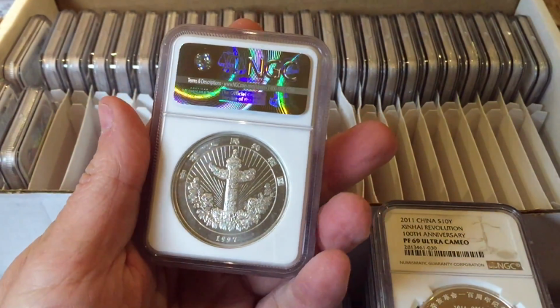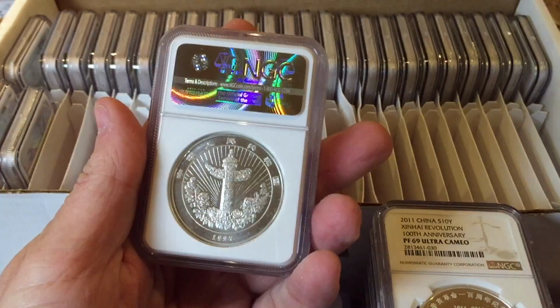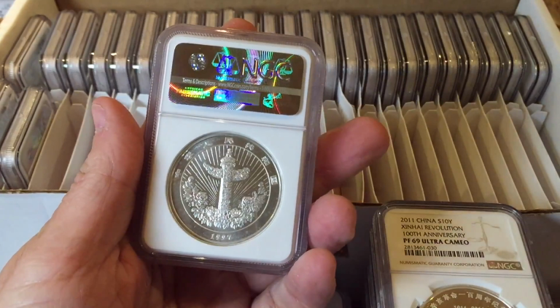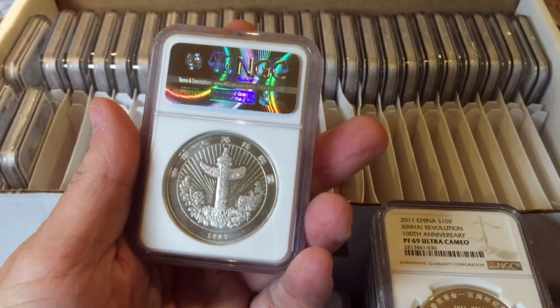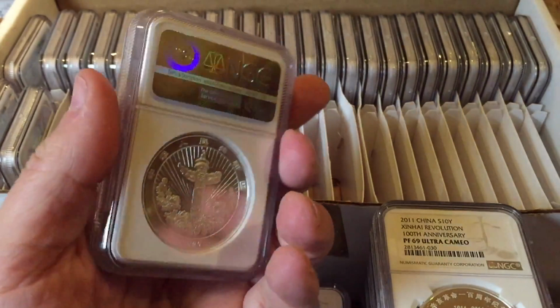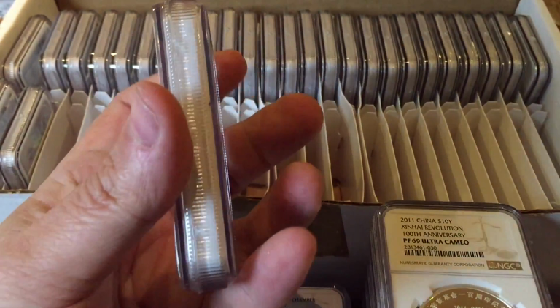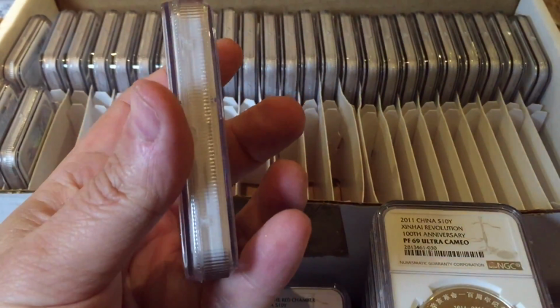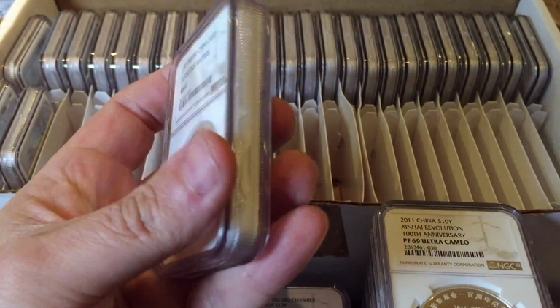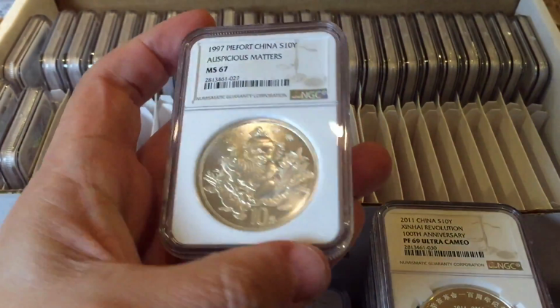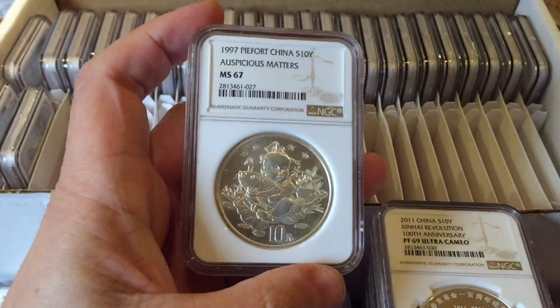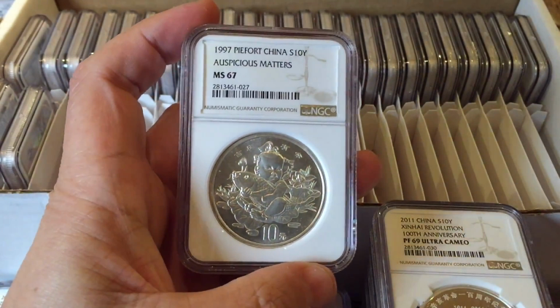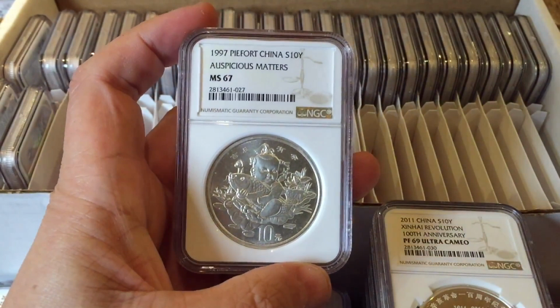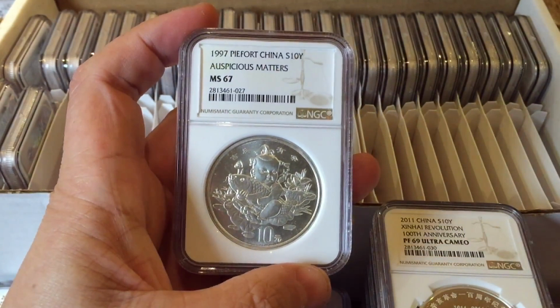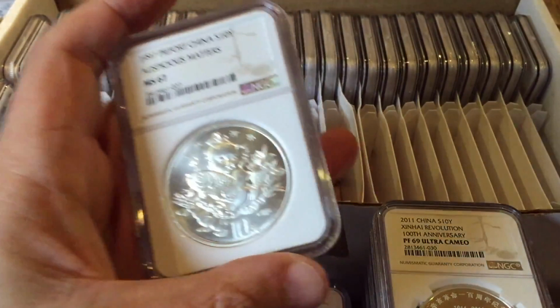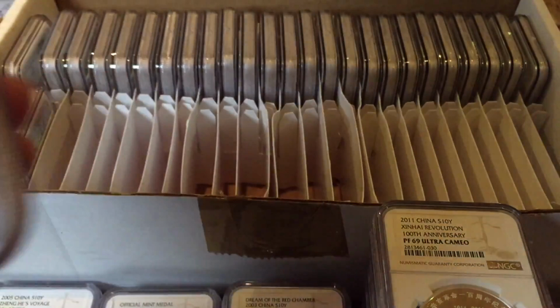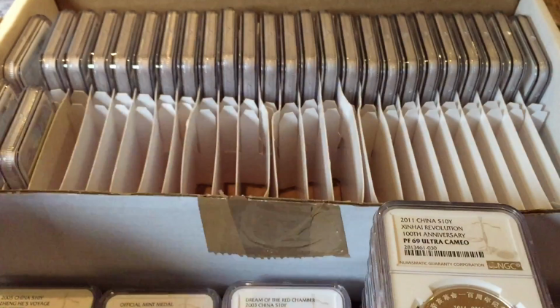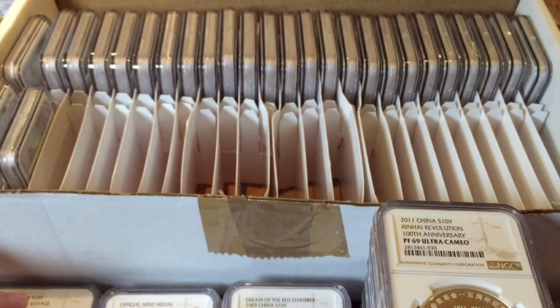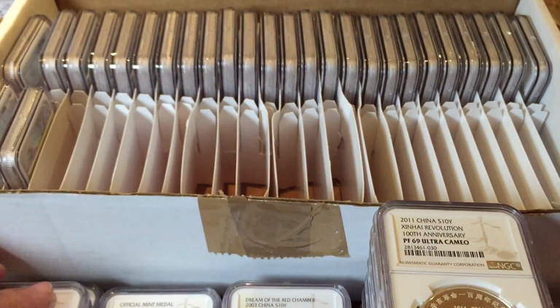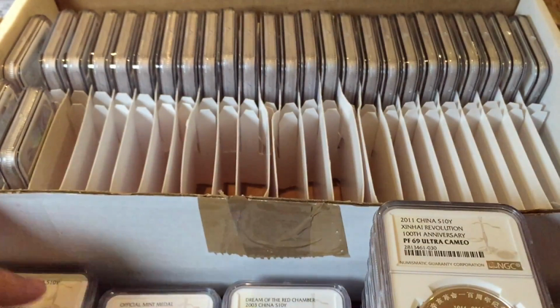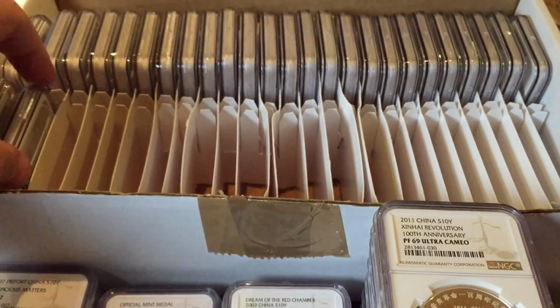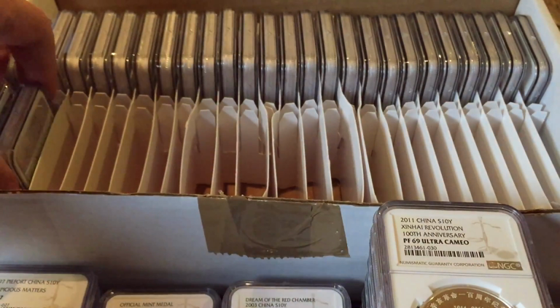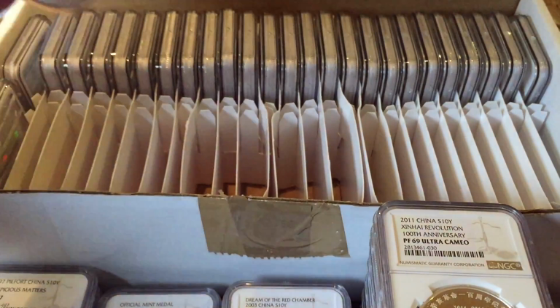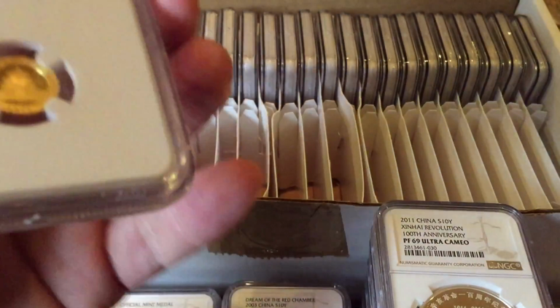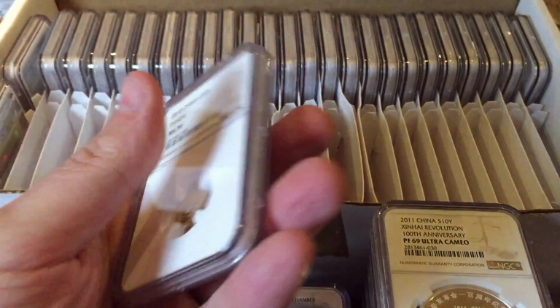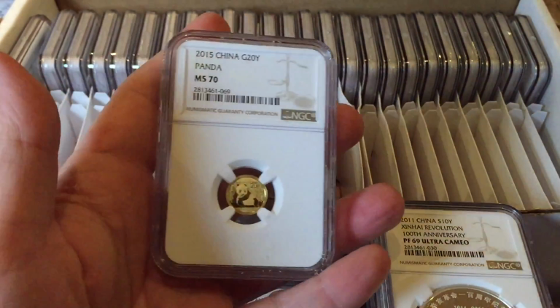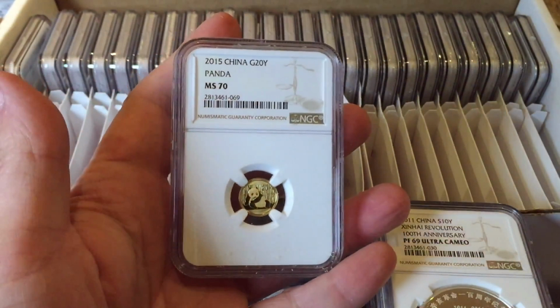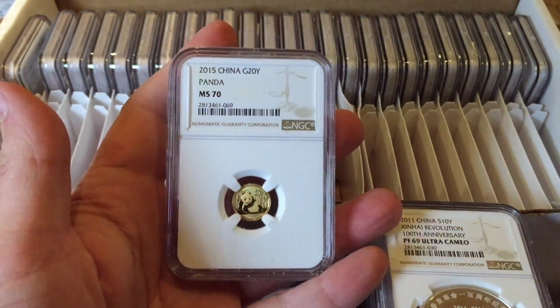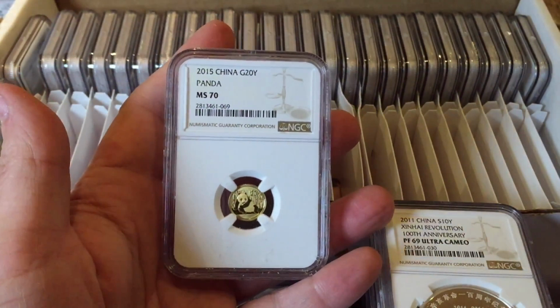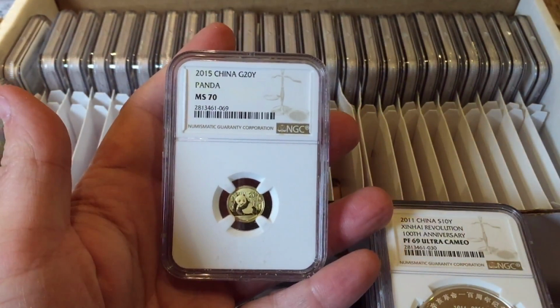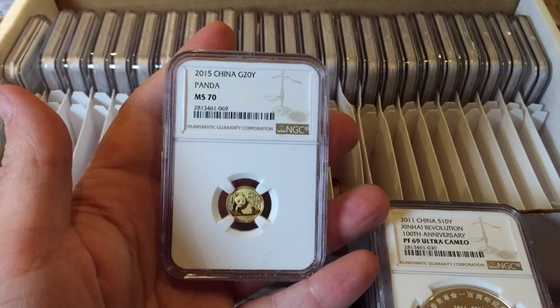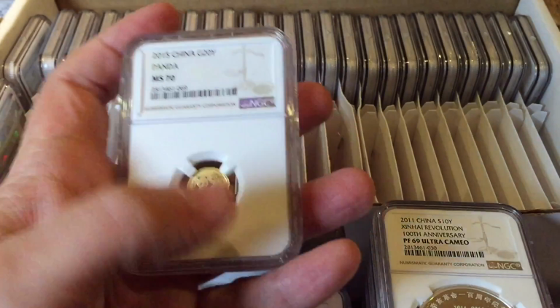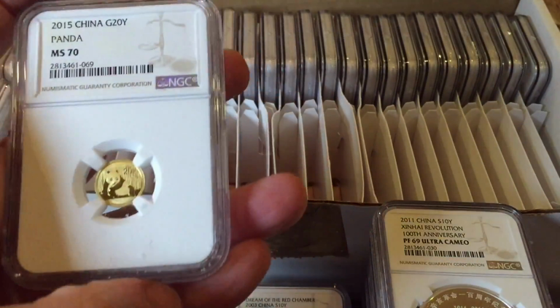This is a nice big chunky piefort — Auspicious Matters. NGC always say 'pie fort' and I don't quite know where that comes from. And here's the other matching medal — another MS70.